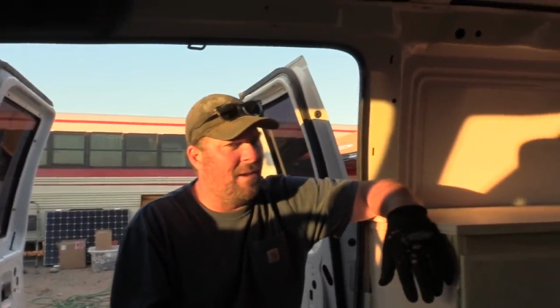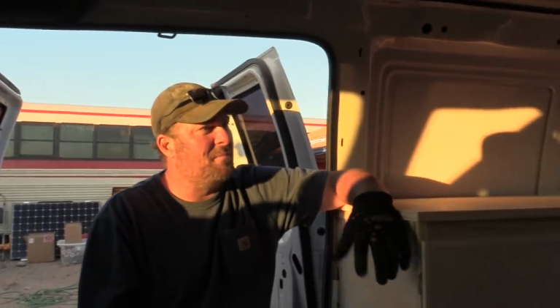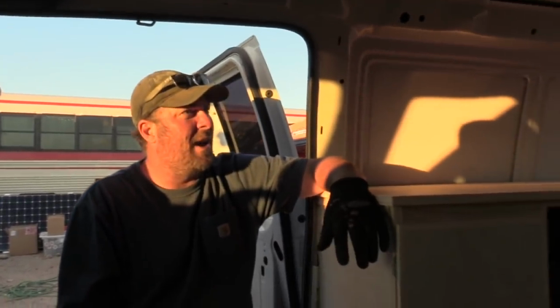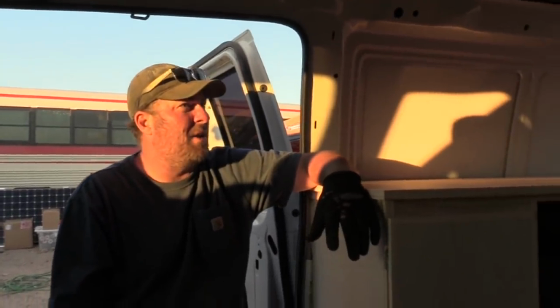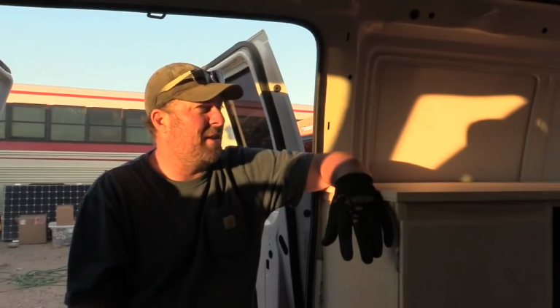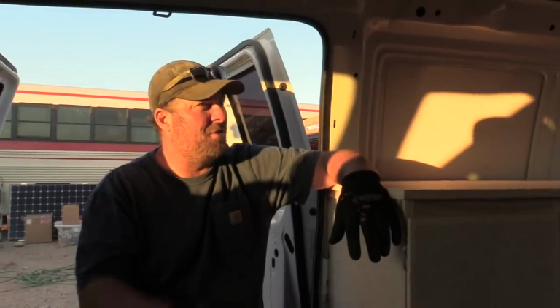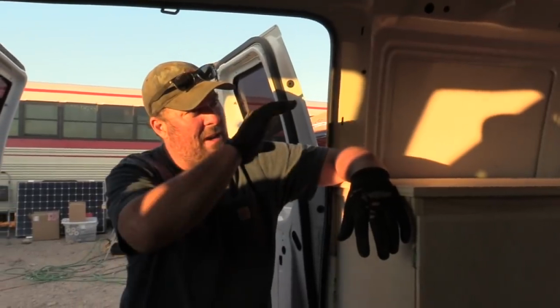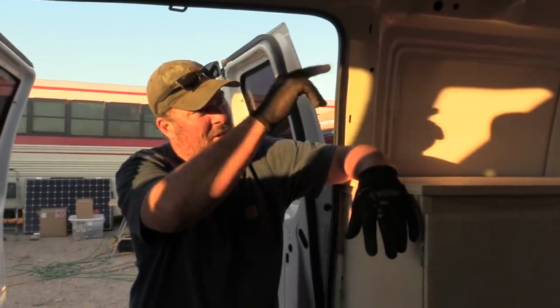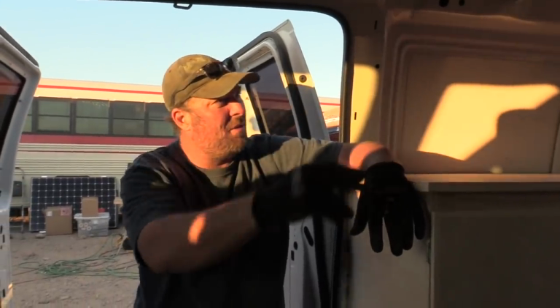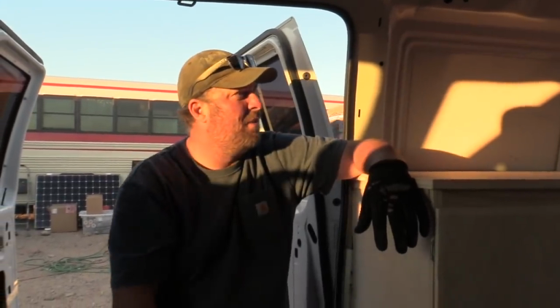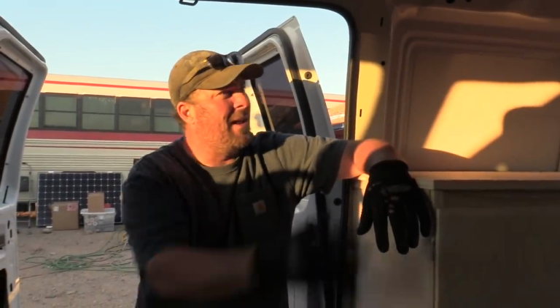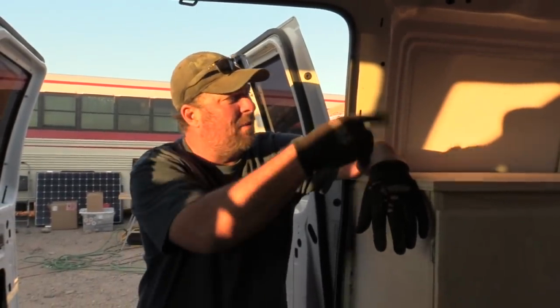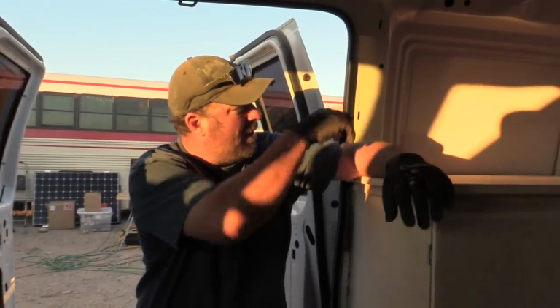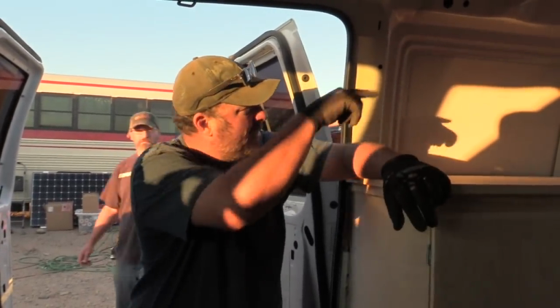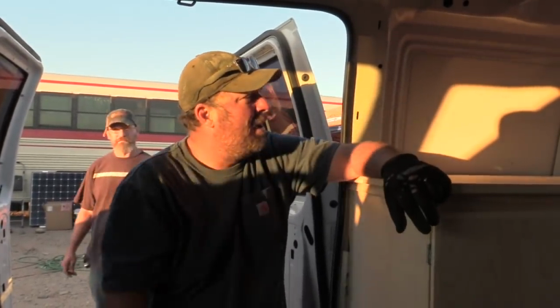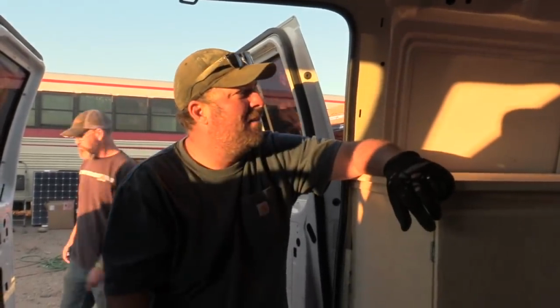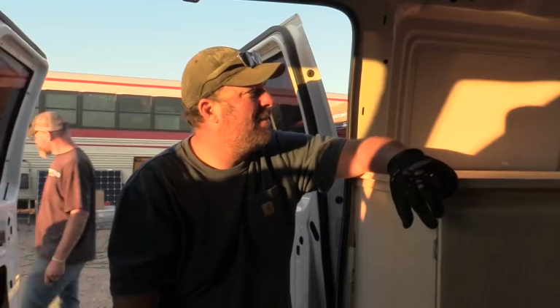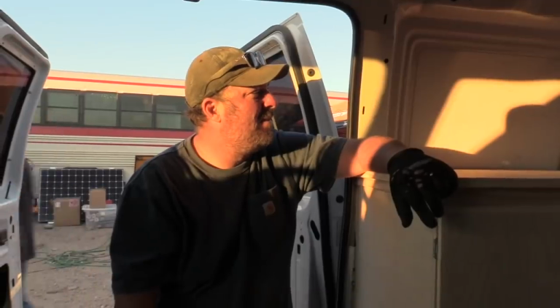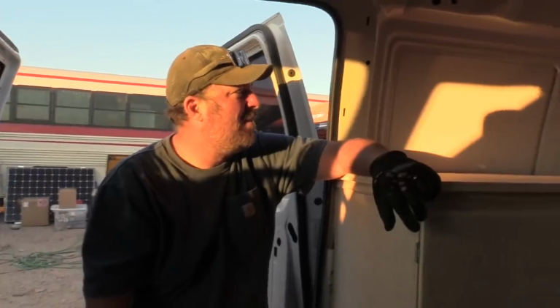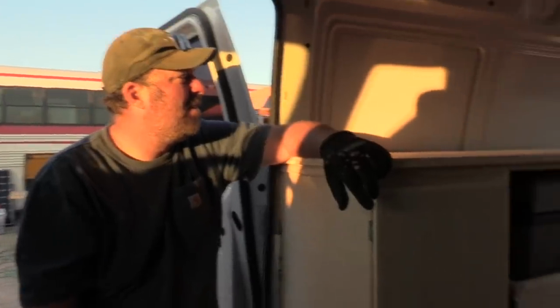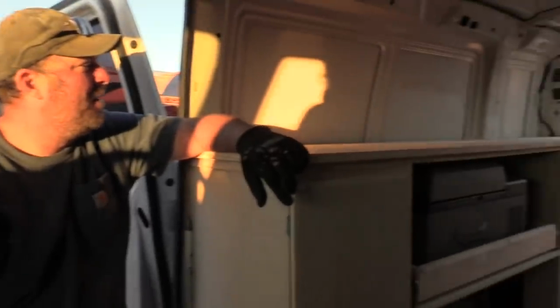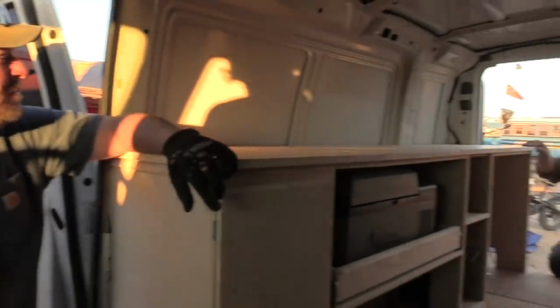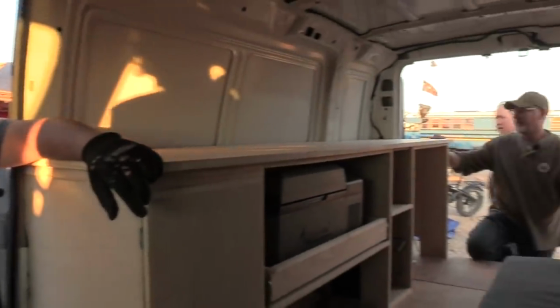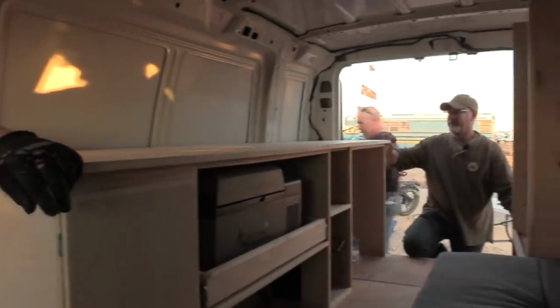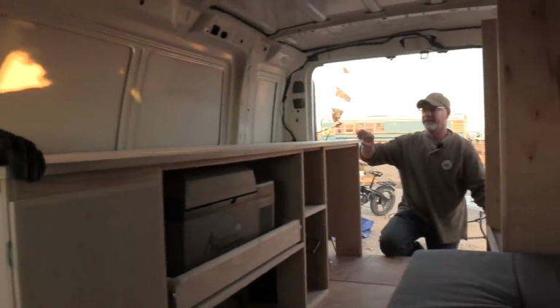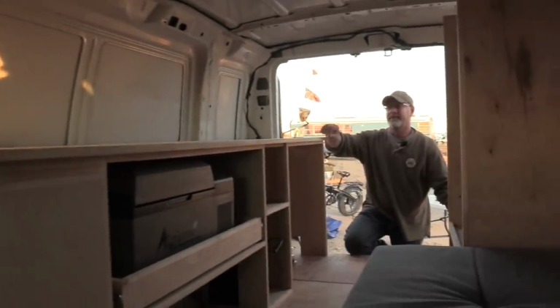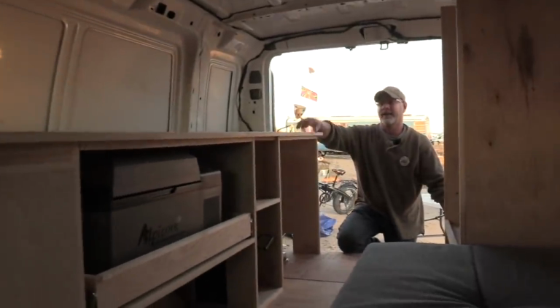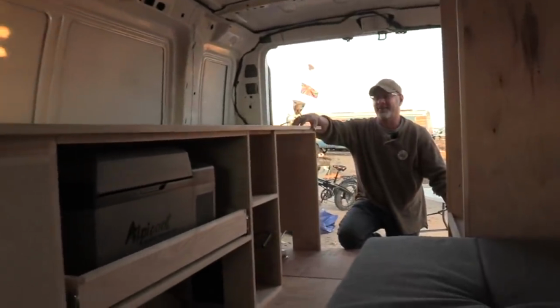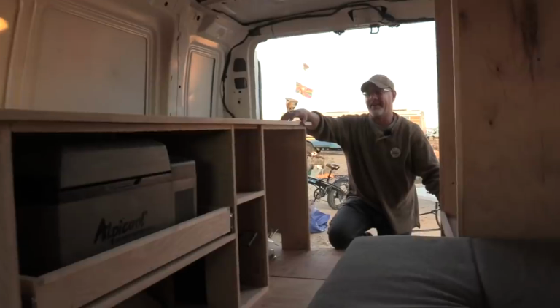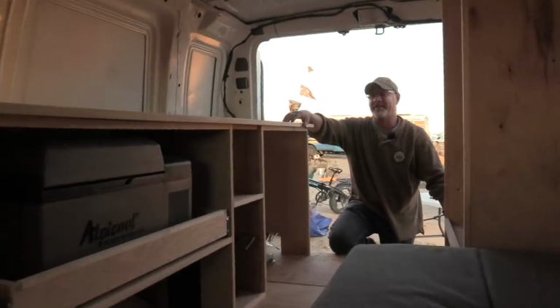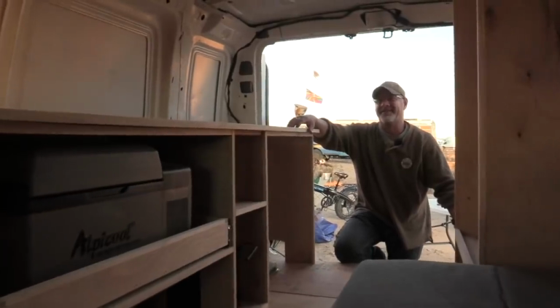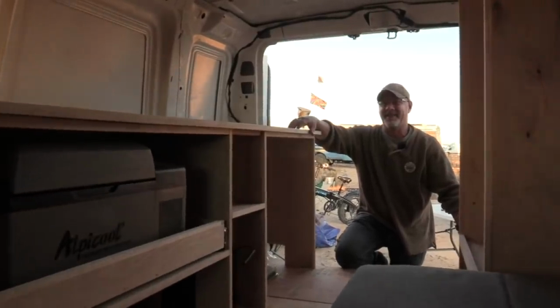As far as measuring it out and making sure the cabinetry and everything is cut — well, I did that part, but he did all this. It's way nicer than mine. I guess when you have a carpenter do it instead of me.